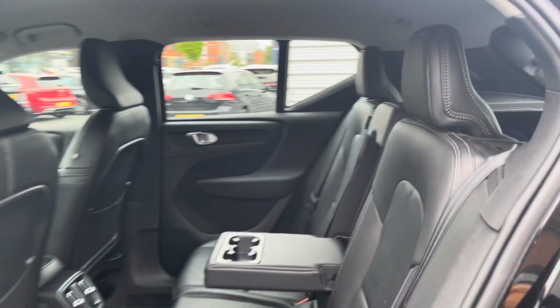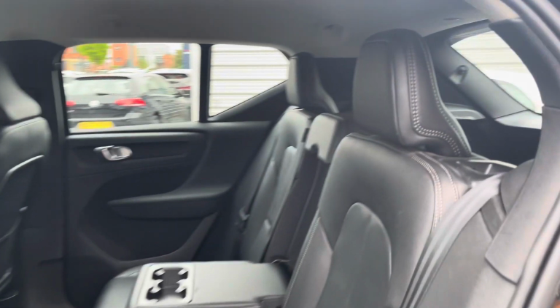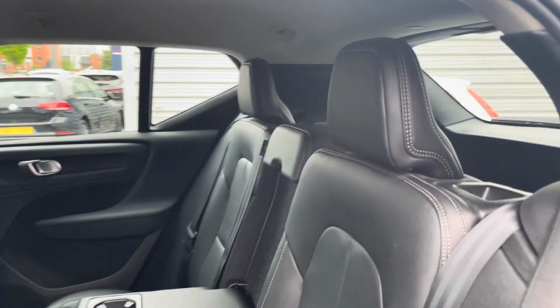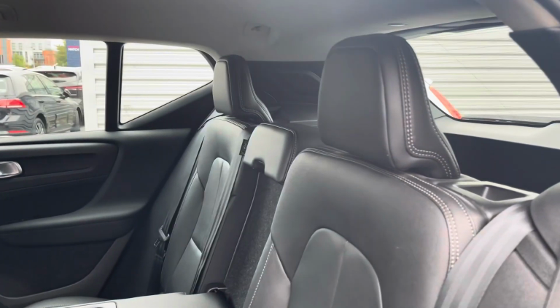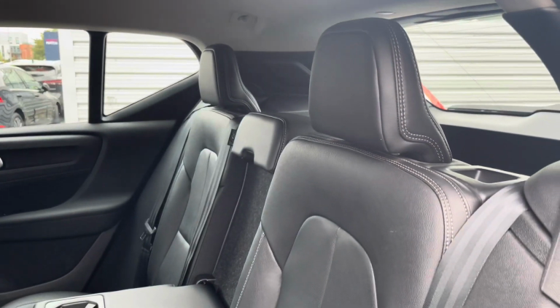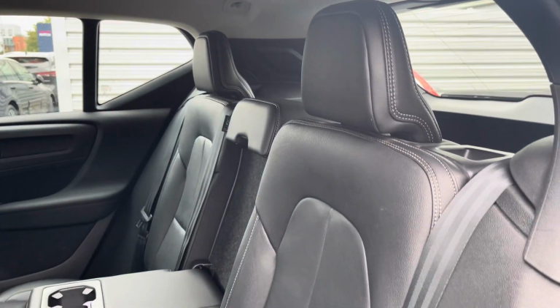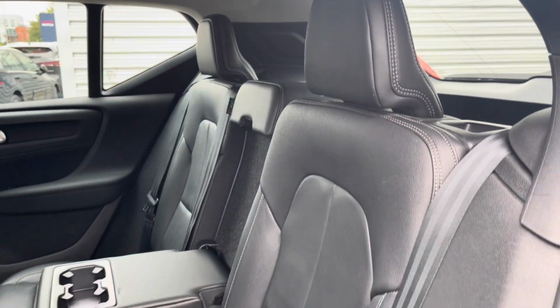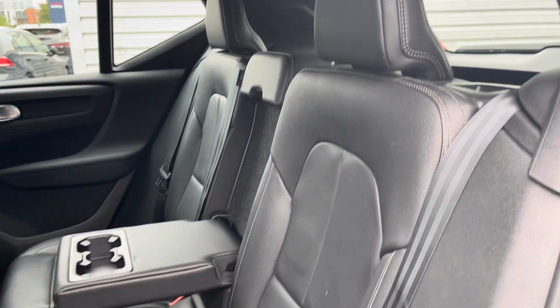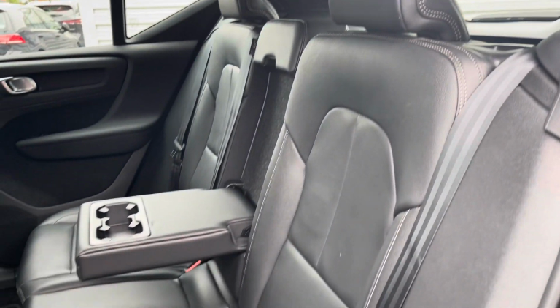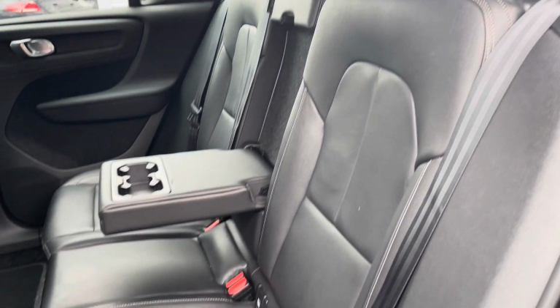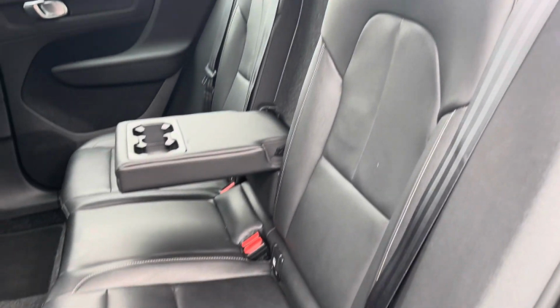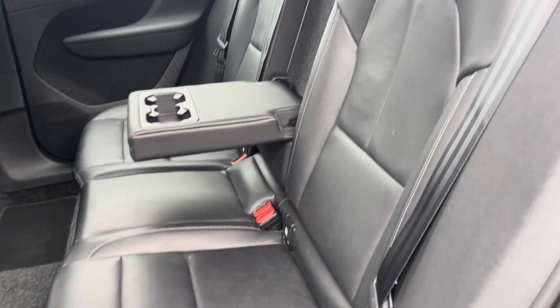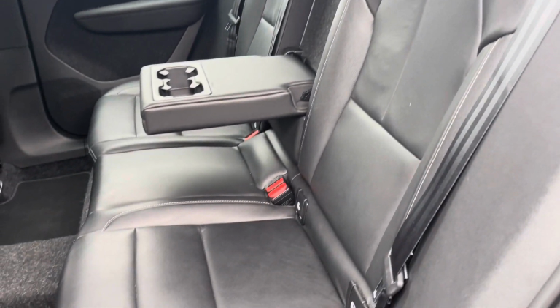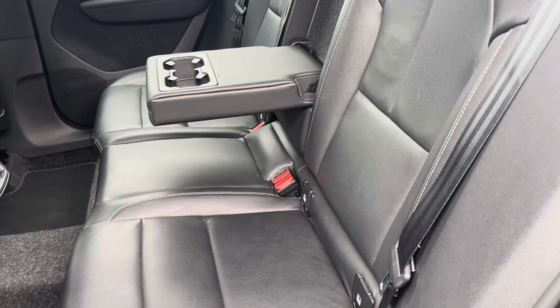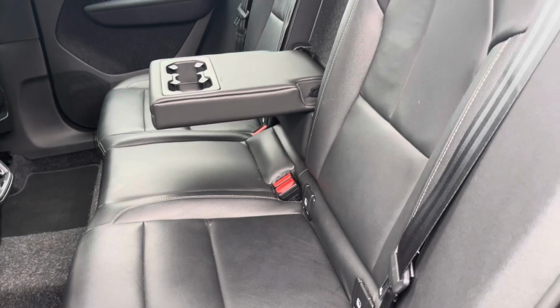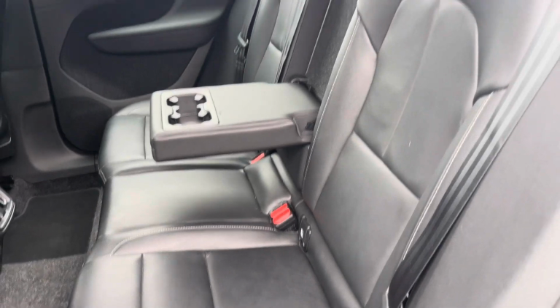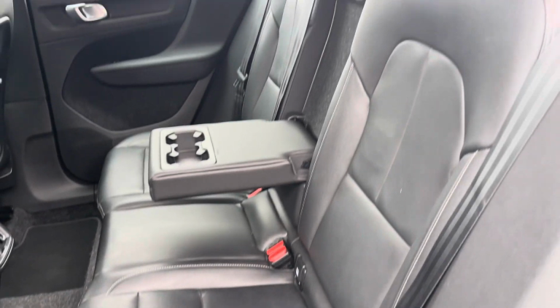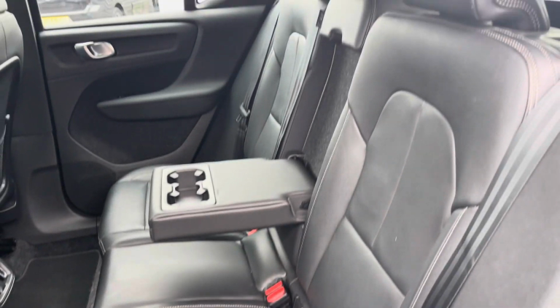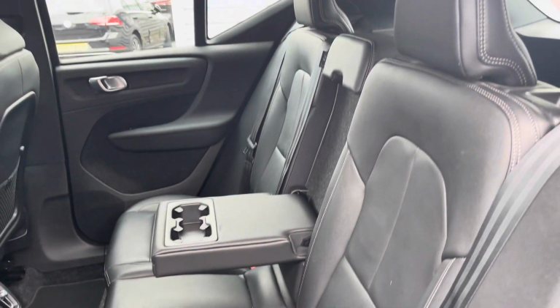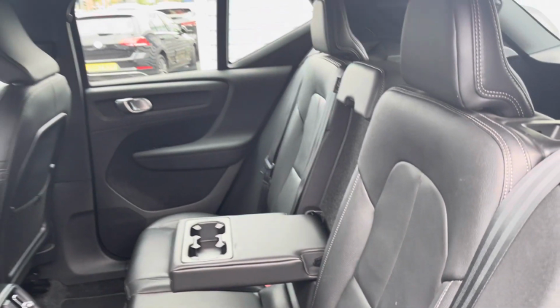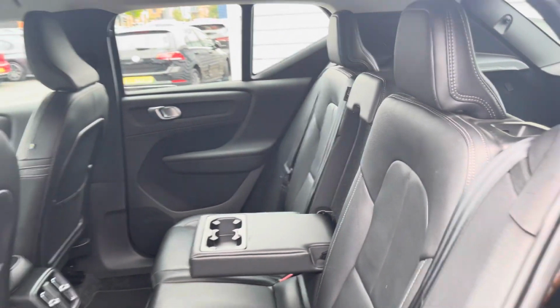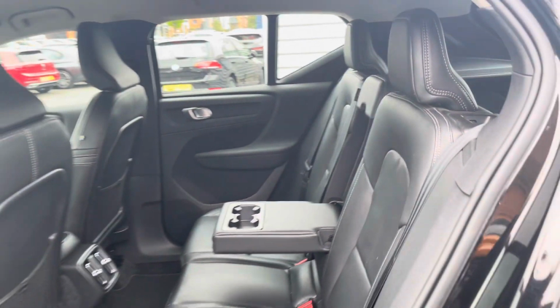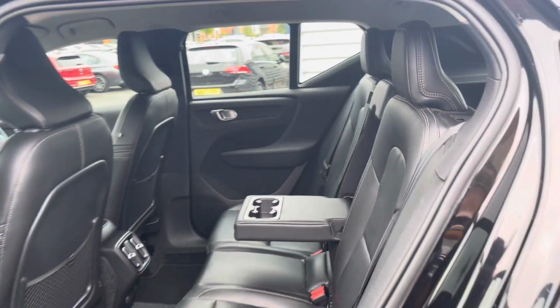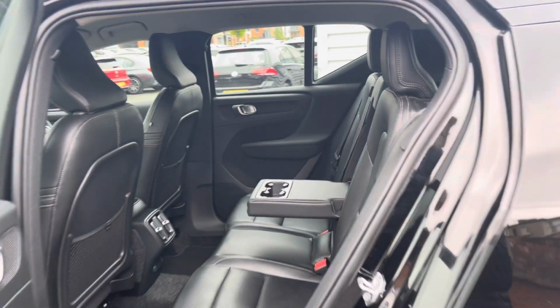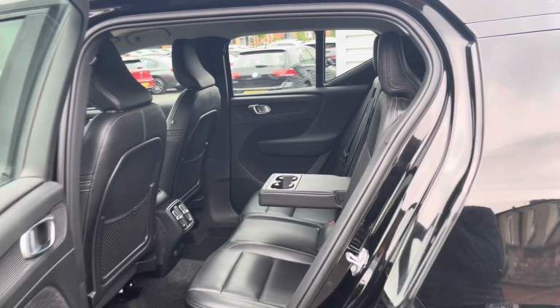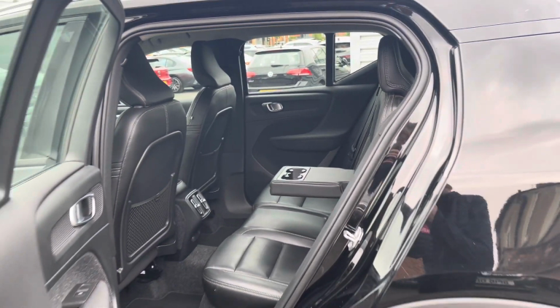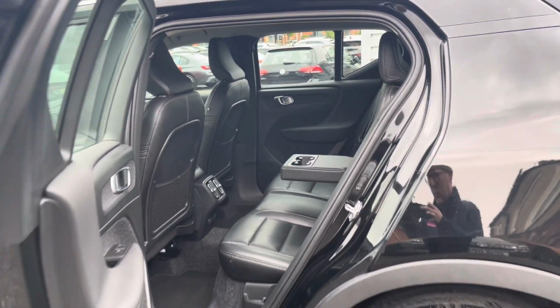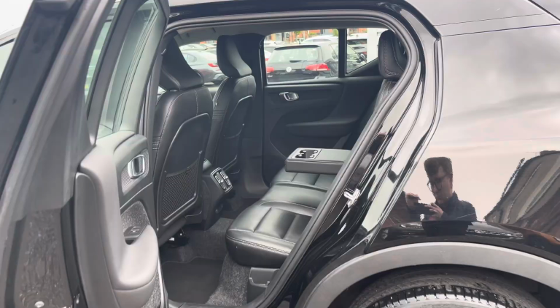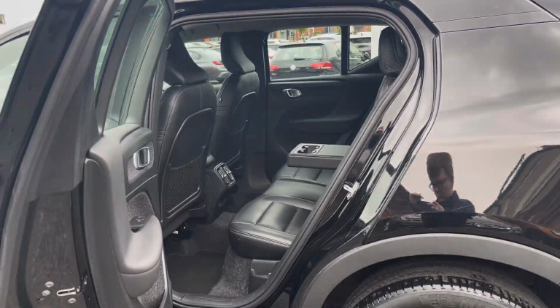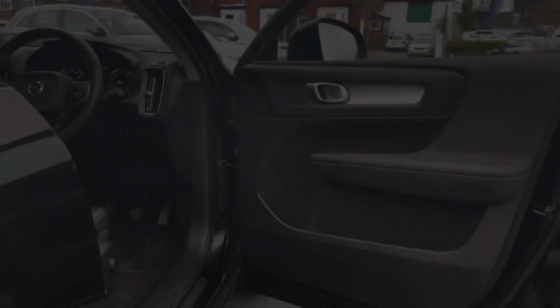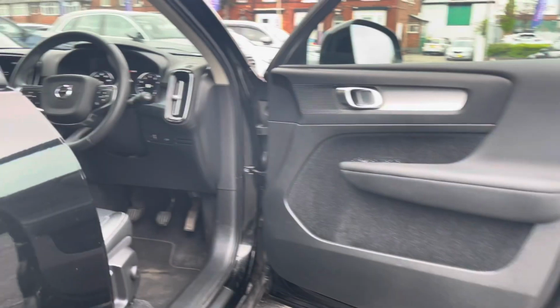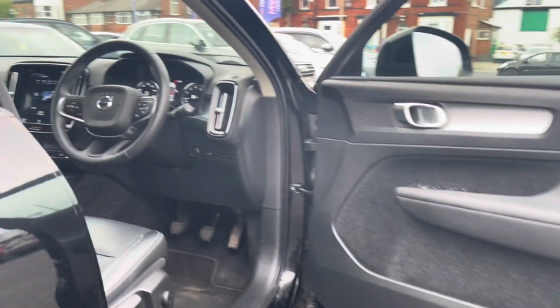Taking a look inside to the rear you have your gorgeous black leather interior. It features ISOFIX points on the outer seats so you can easily fit a child seat into the vehicle and be sure it's safely secured in for peace of mind.